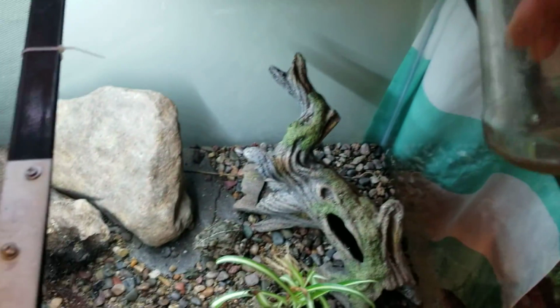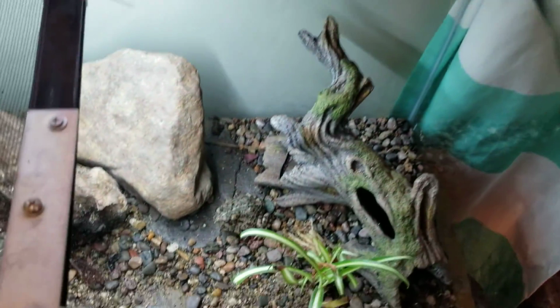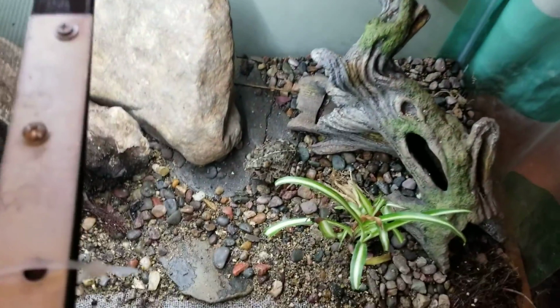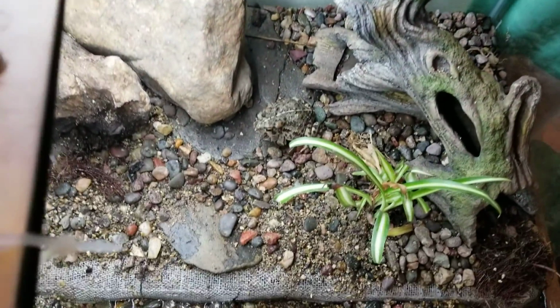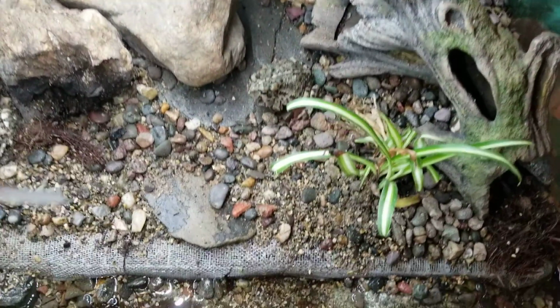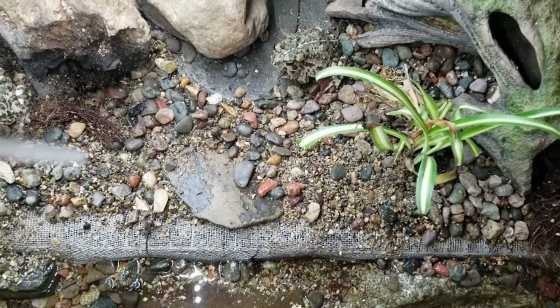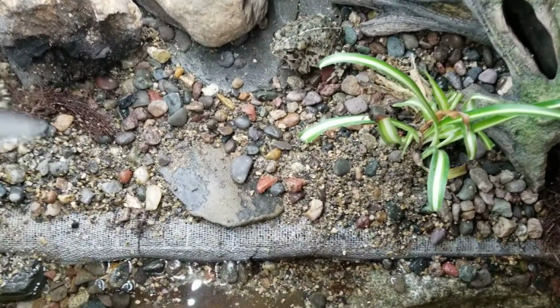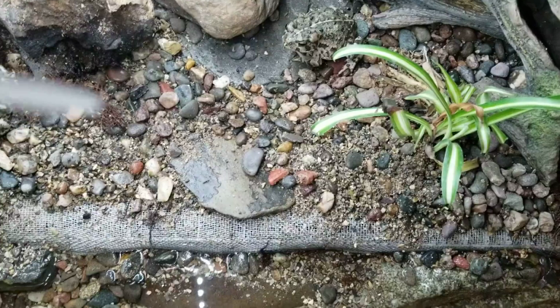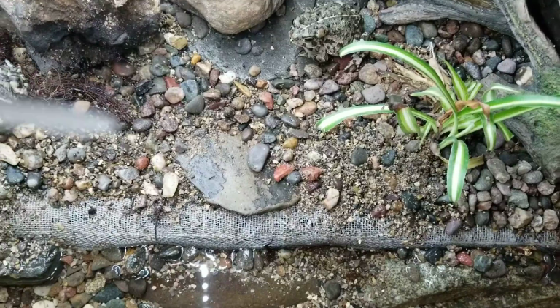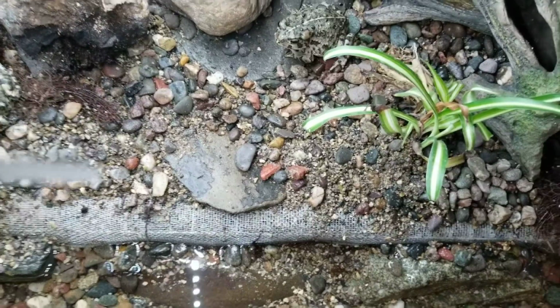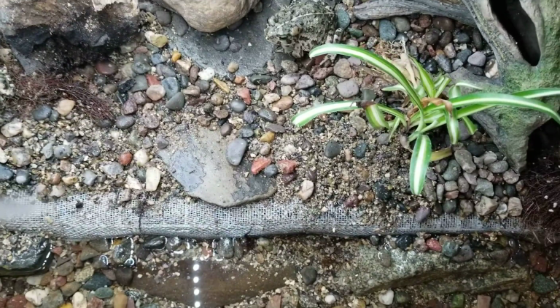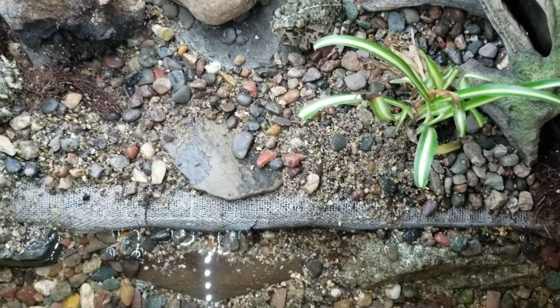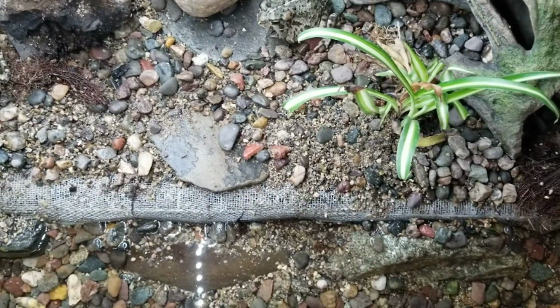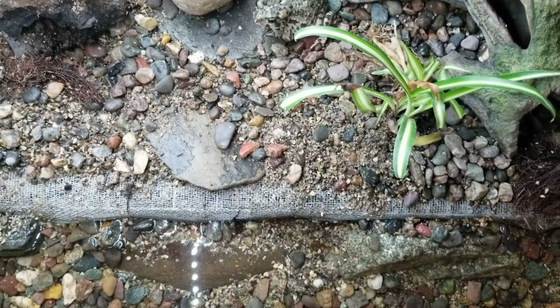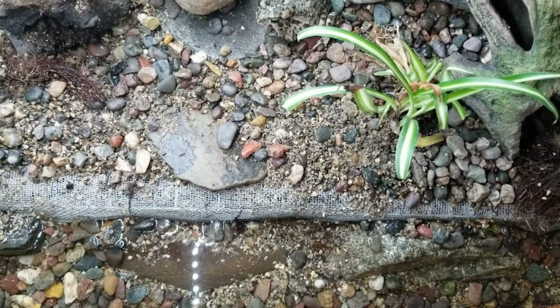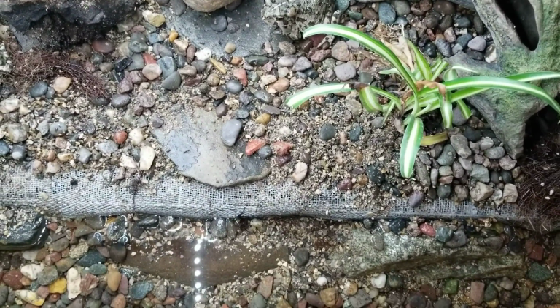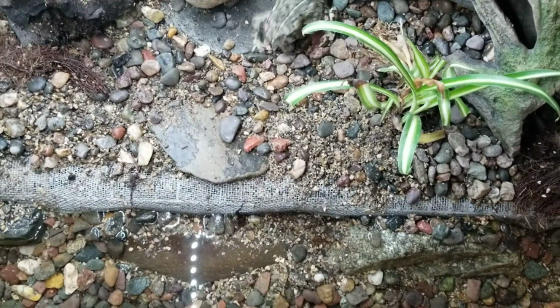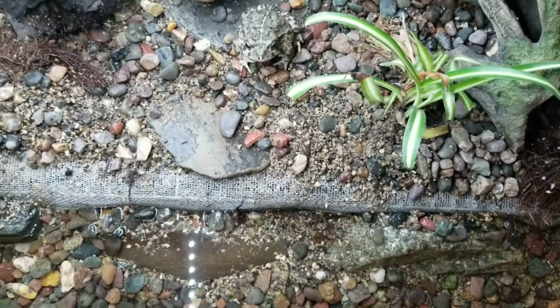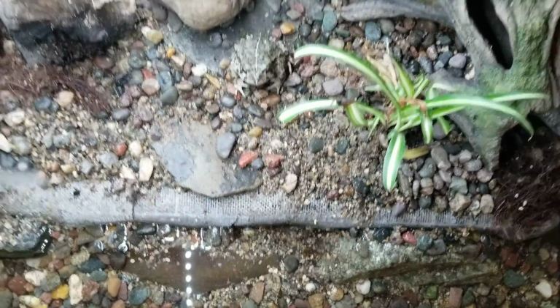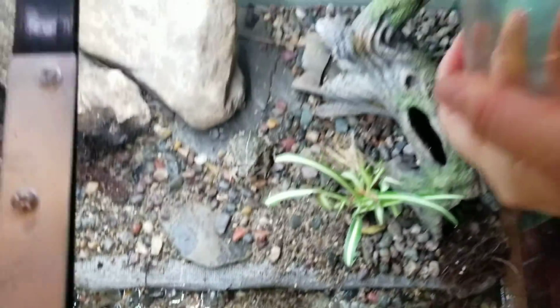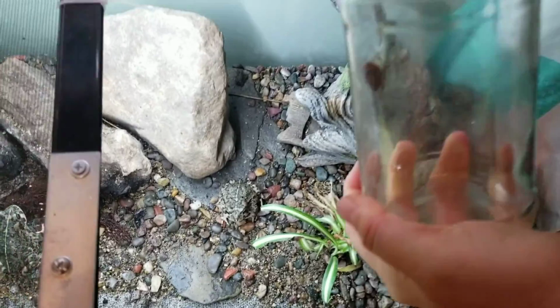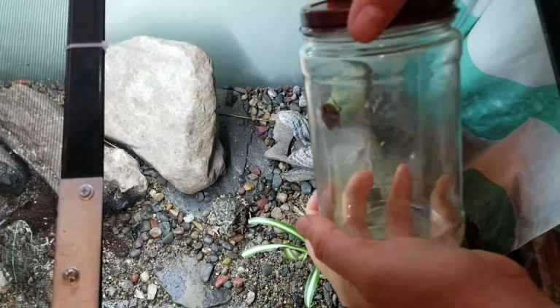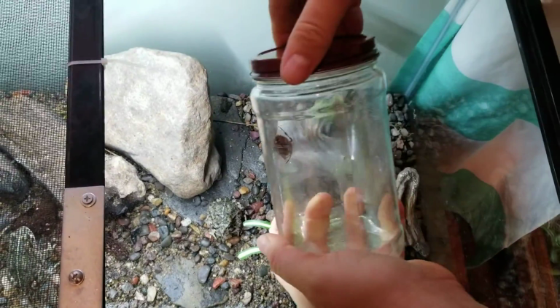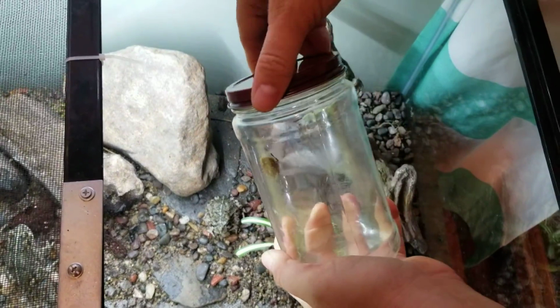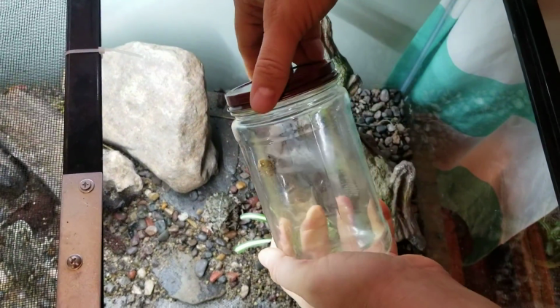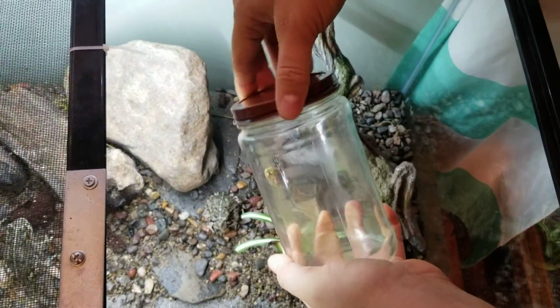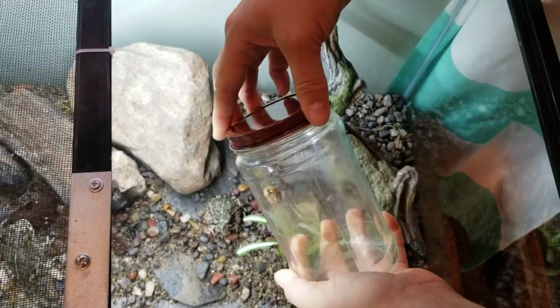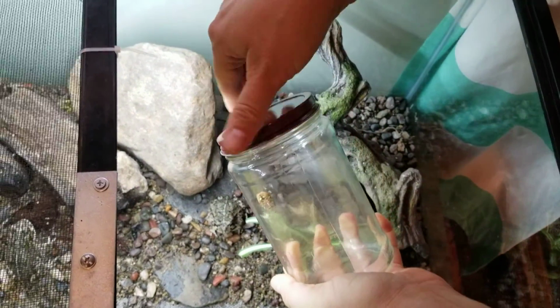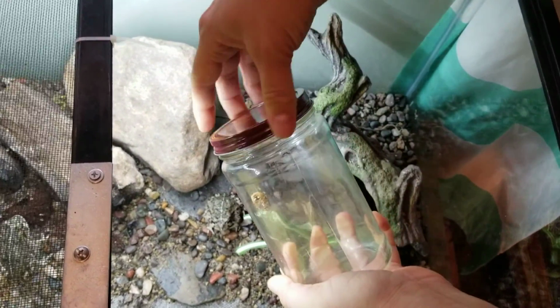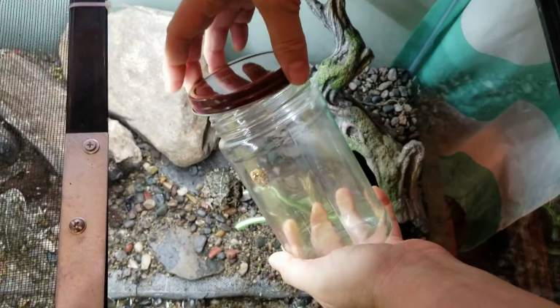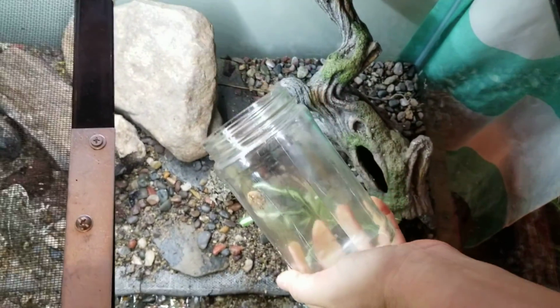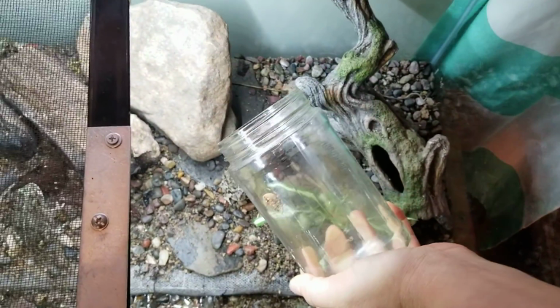This is gonna be terrifying because I have to dump it in there and I'm afraid it's gonna crawl on me. It's so tight — the lid is so tight because of course I tightened it because I didn't want it to... Don't let it bite you!